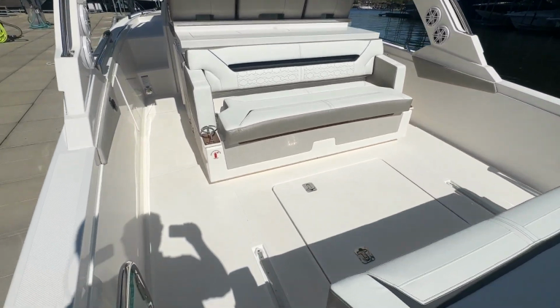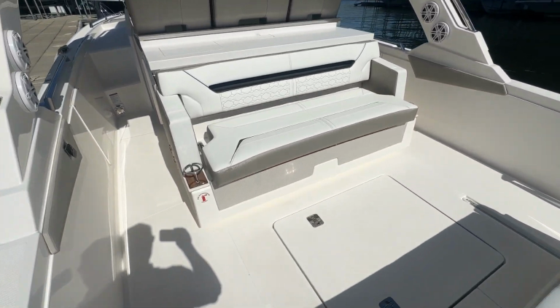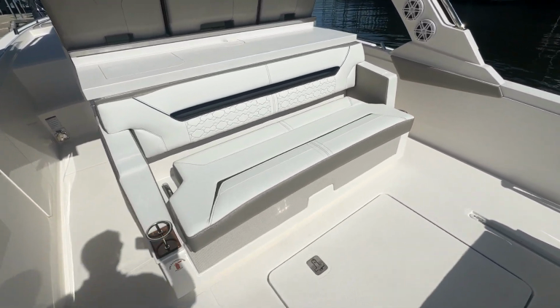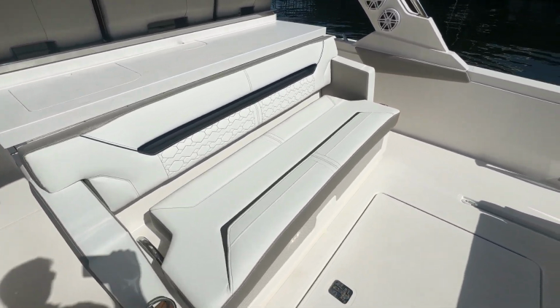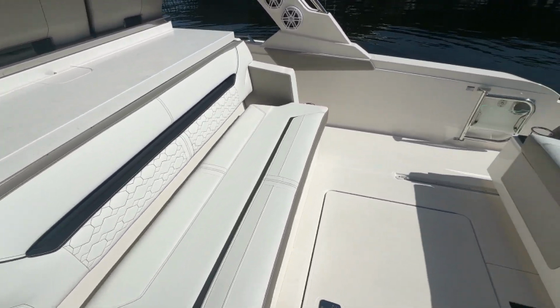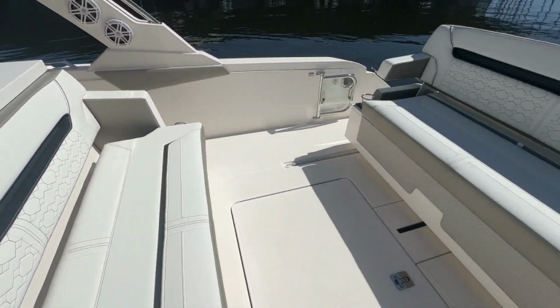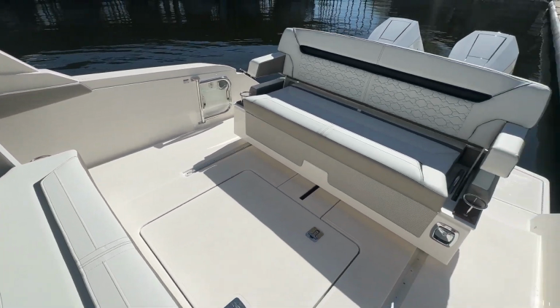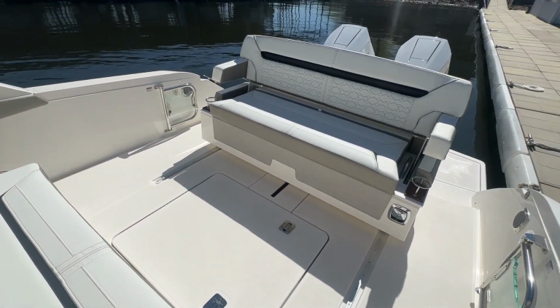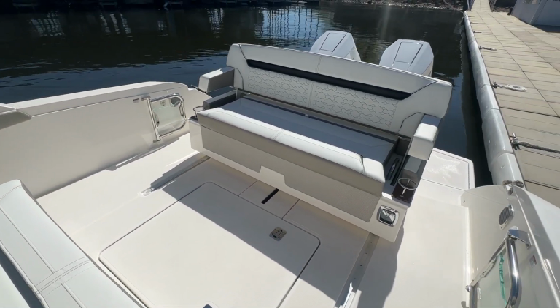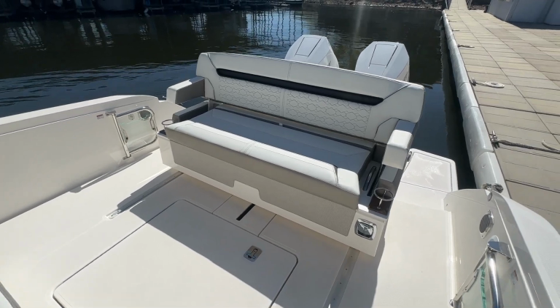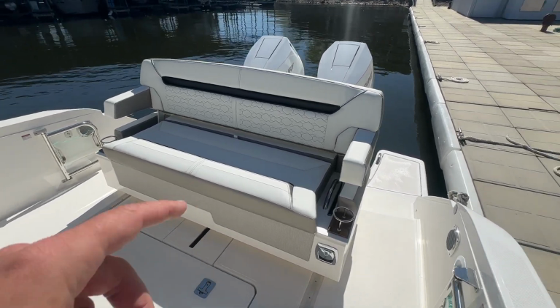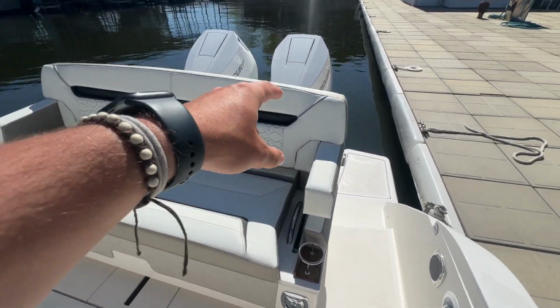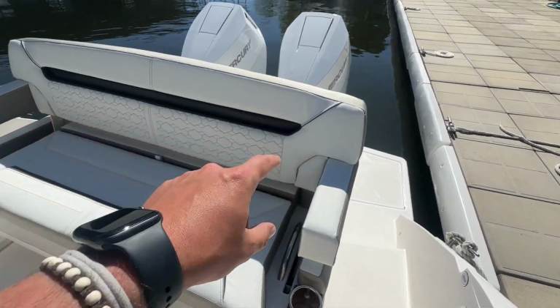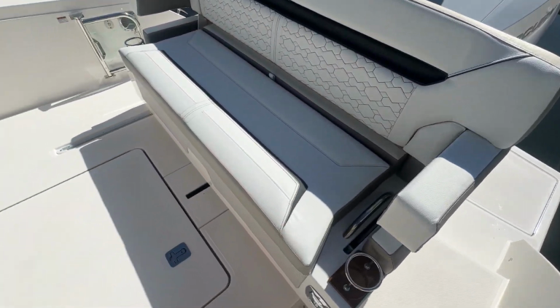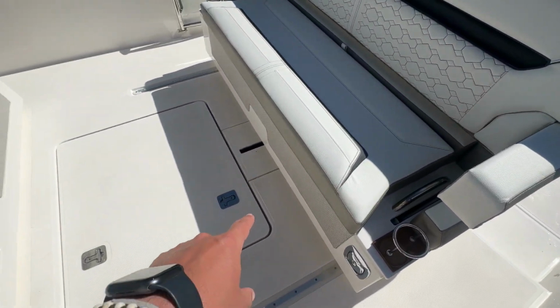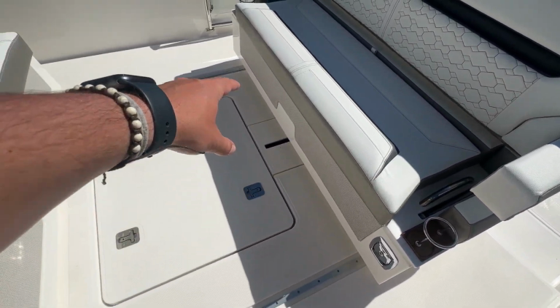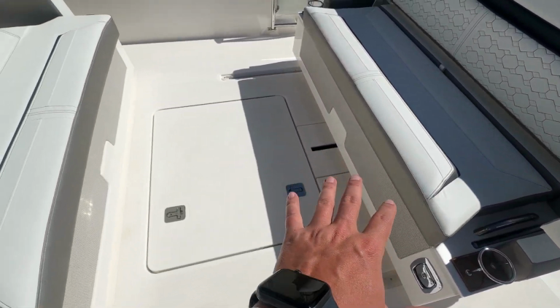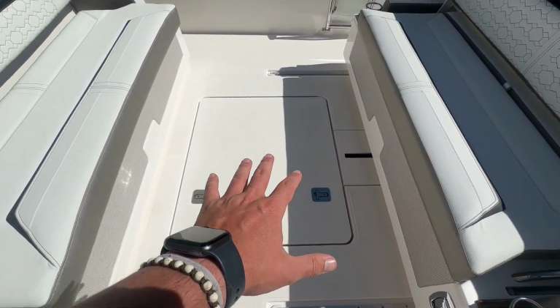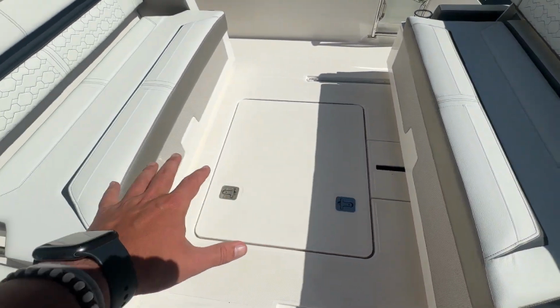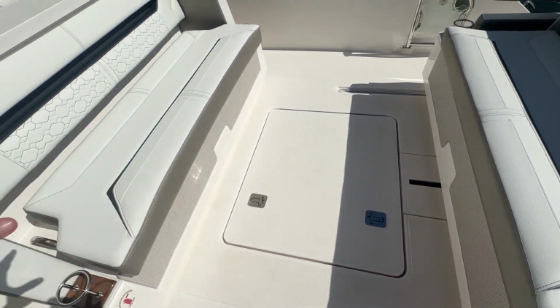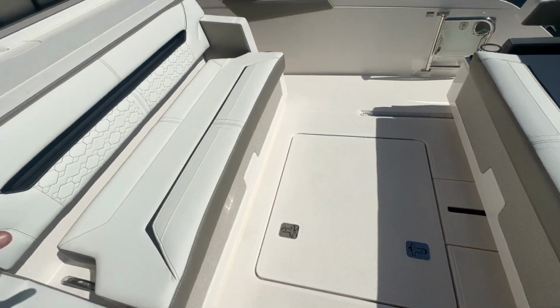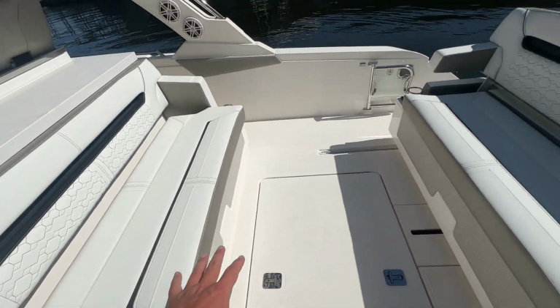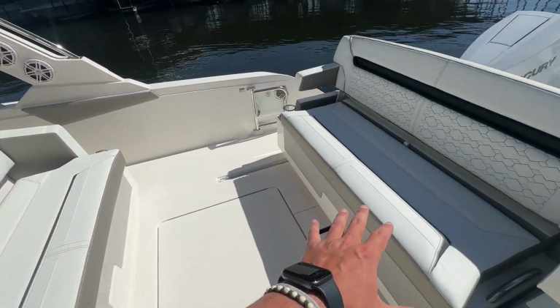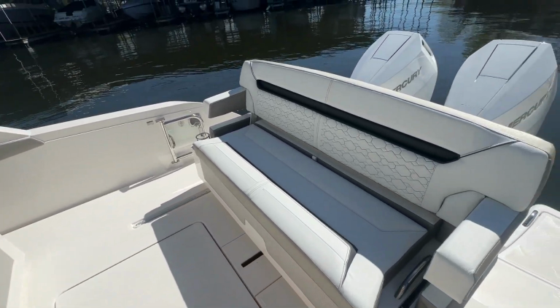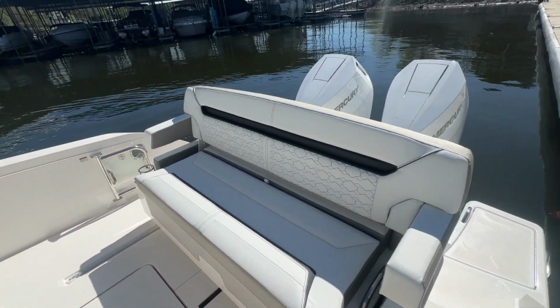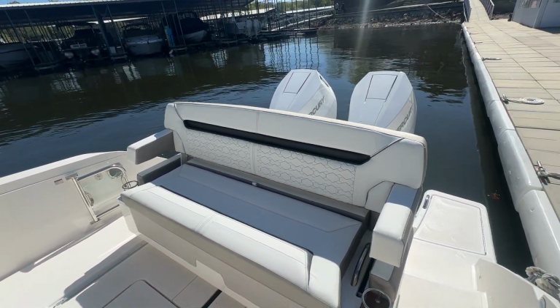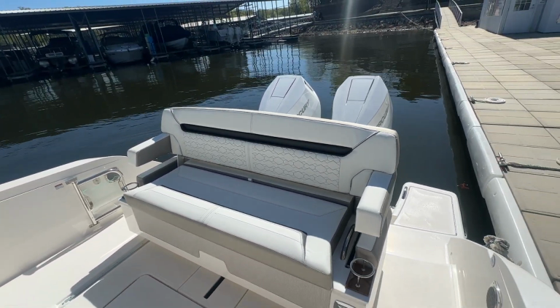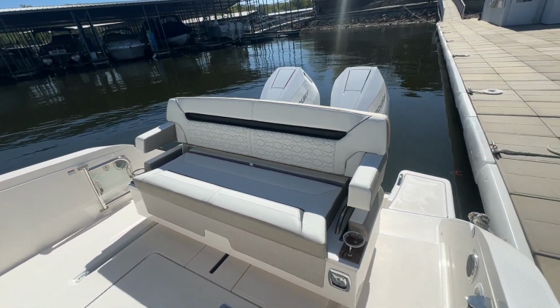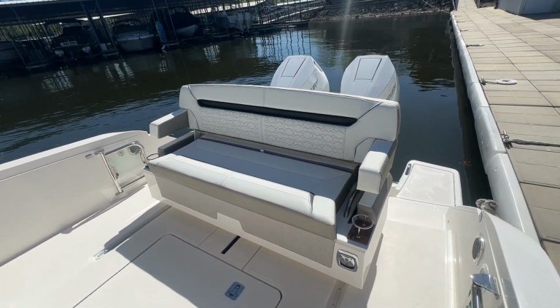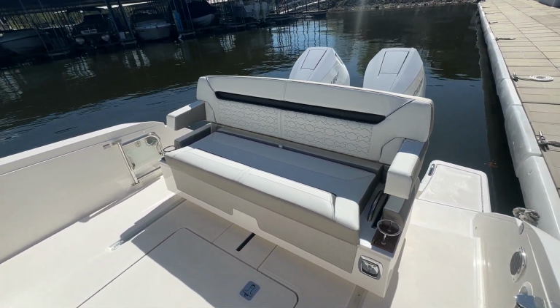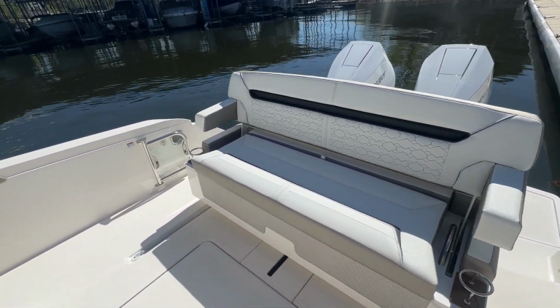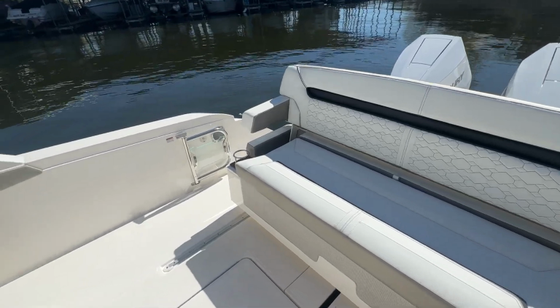Stepping onto the boat, the first thing you notice is the giant social zone in the back. This actually comes all the way forward and lays flat right here — the whole thing scoots up and turns into one big sun pad. We'll be sure to put a picture of it in the listing to give you a better look.